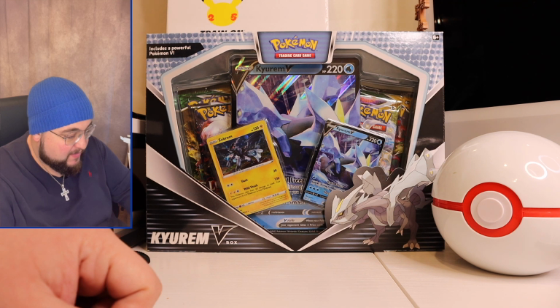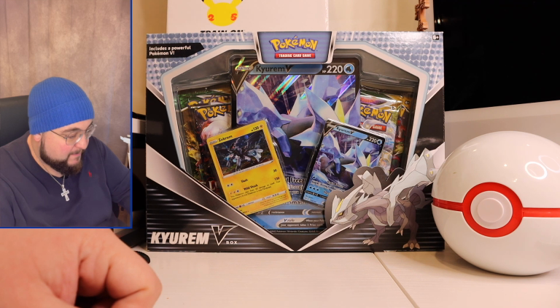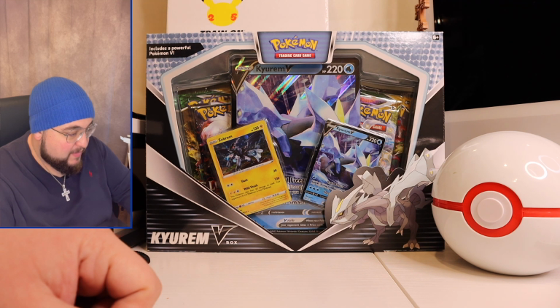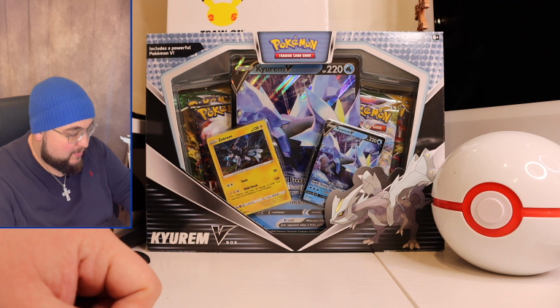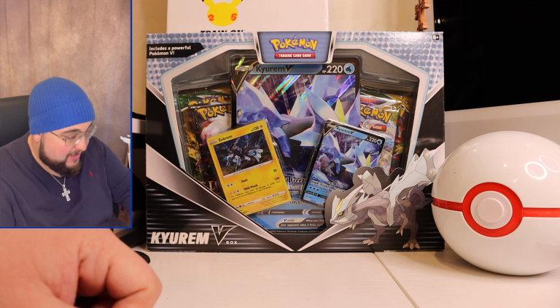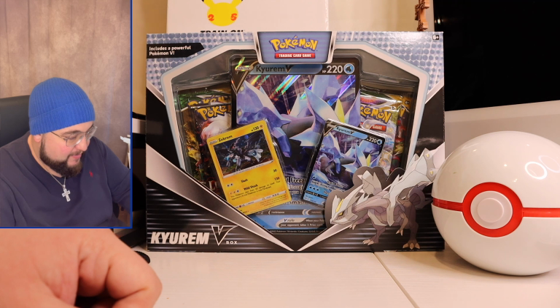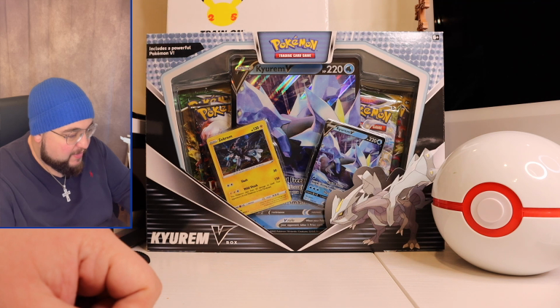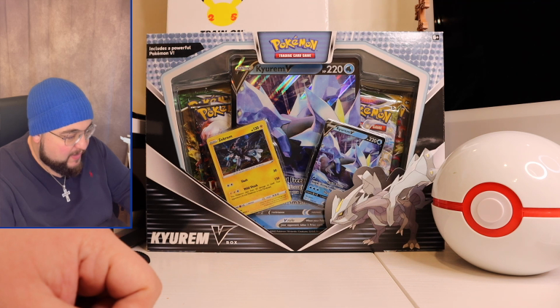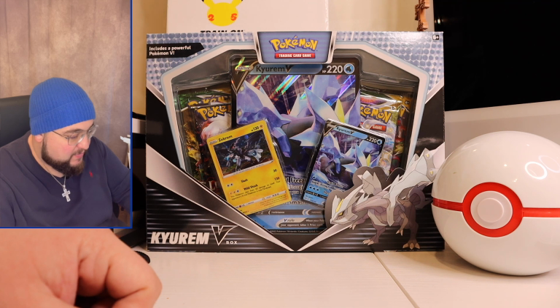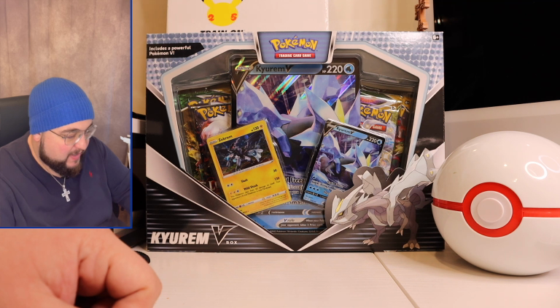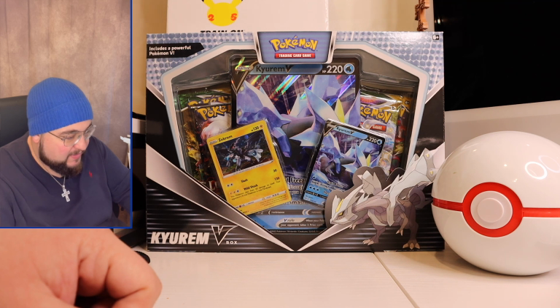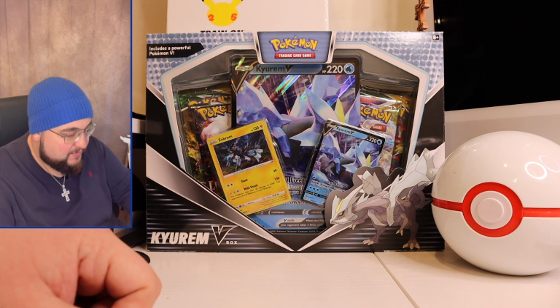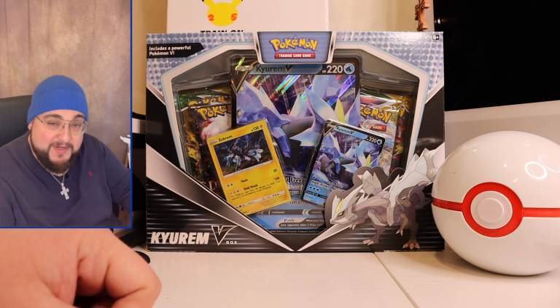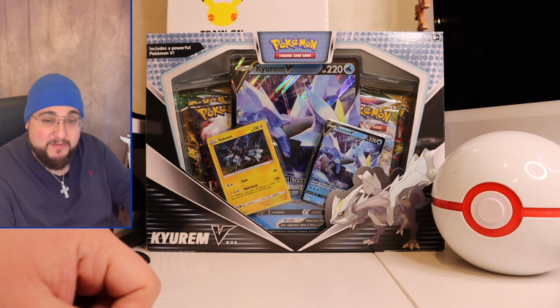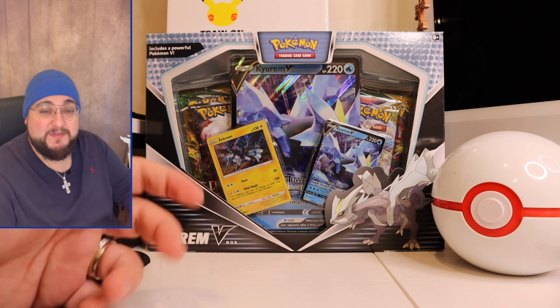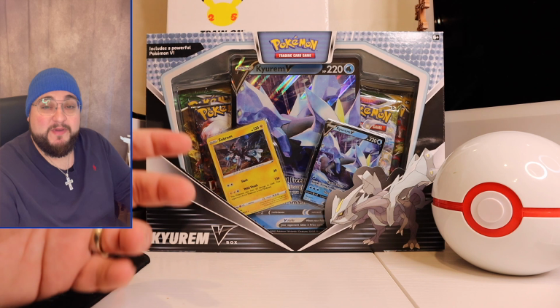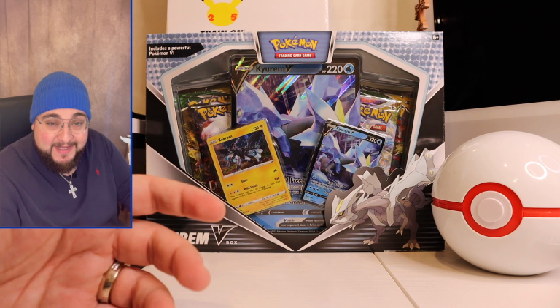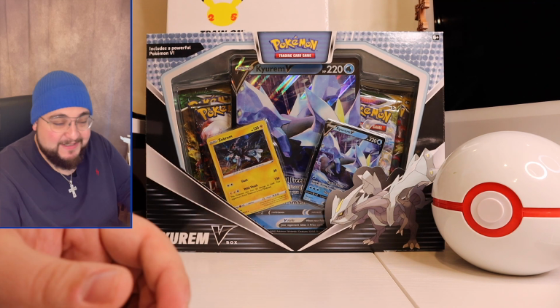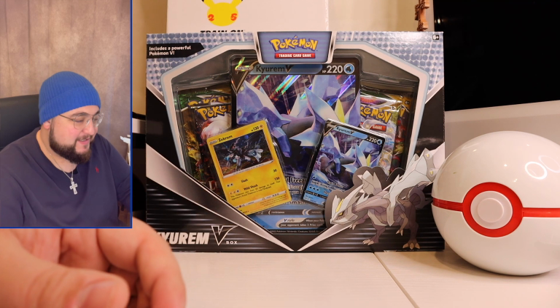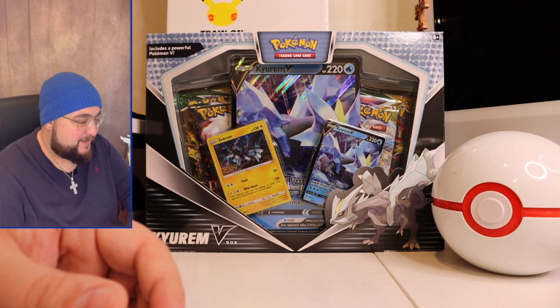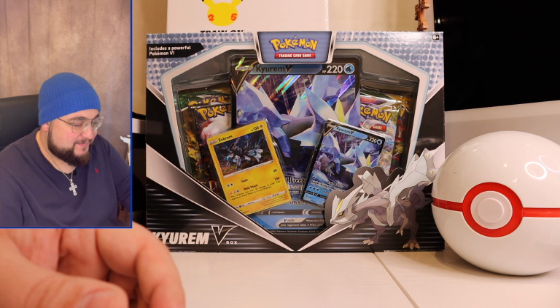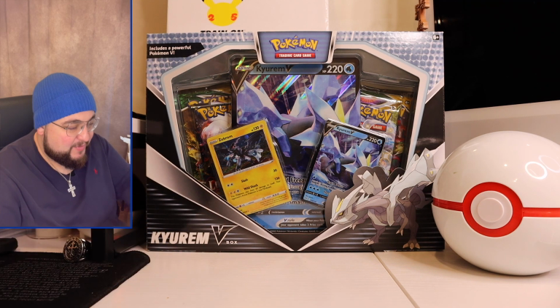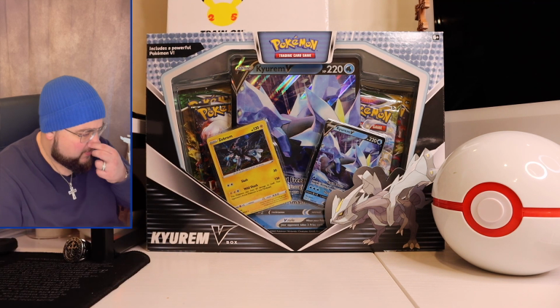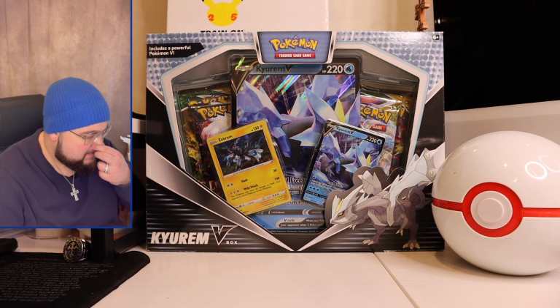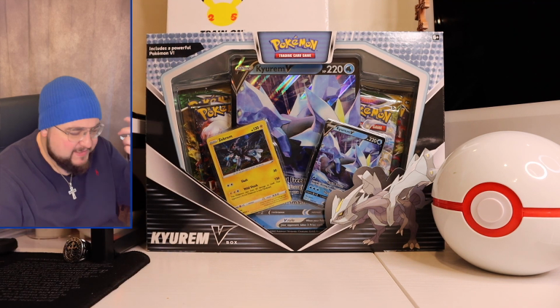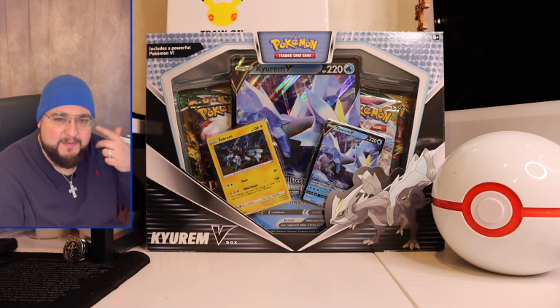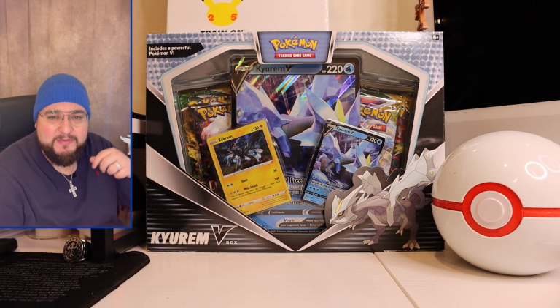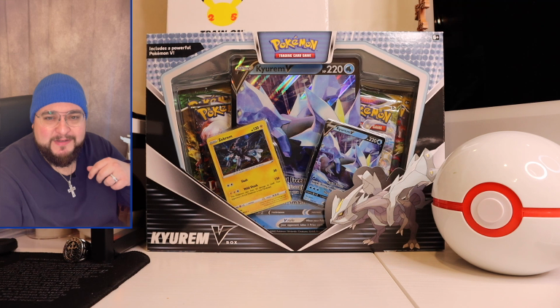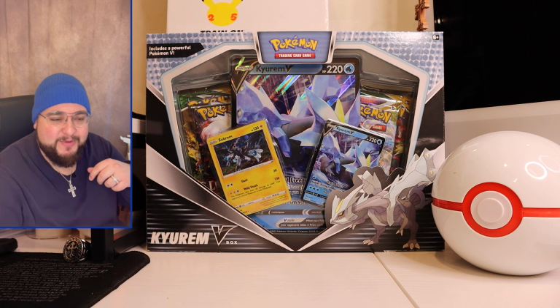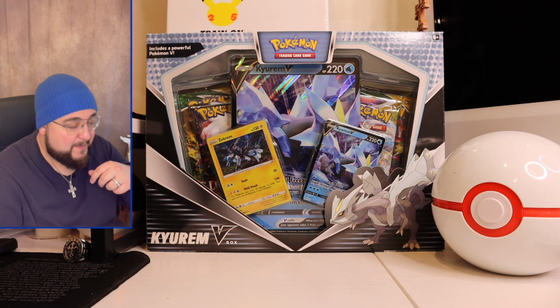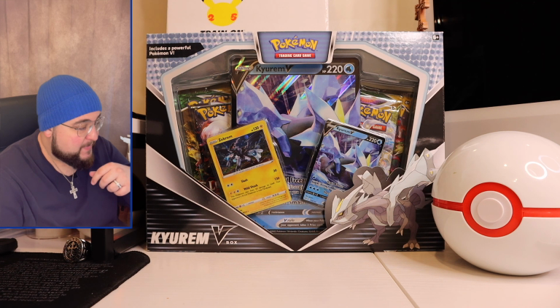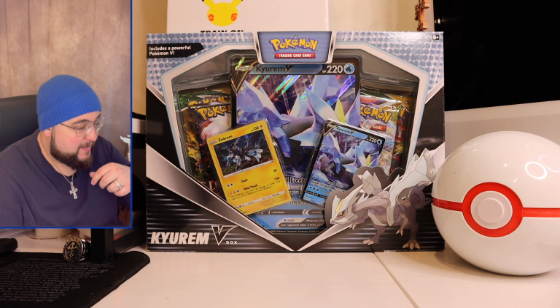We got the Kirin V, the Zekrom — the giant Kirin V card — and some booster packs. I want to dive in, see what we can pull, see what we can get. Hopefully we get some hits out of it.